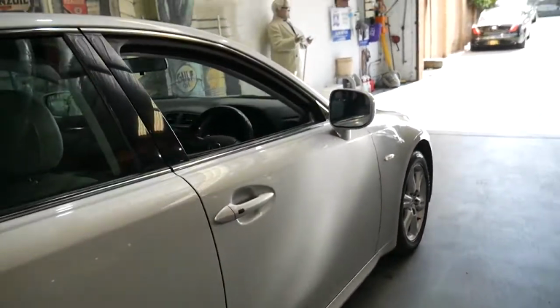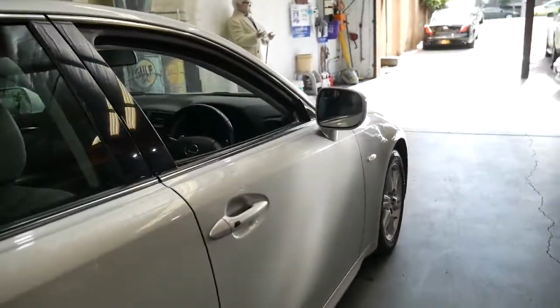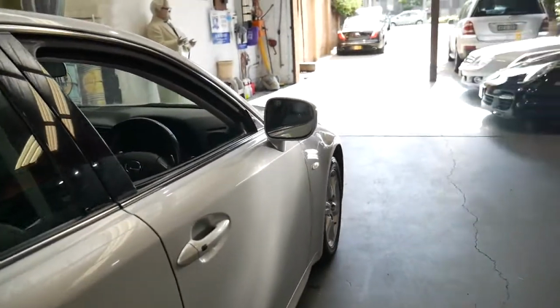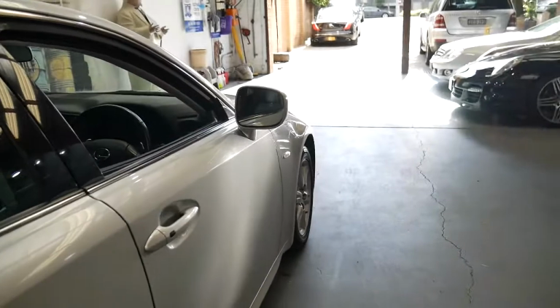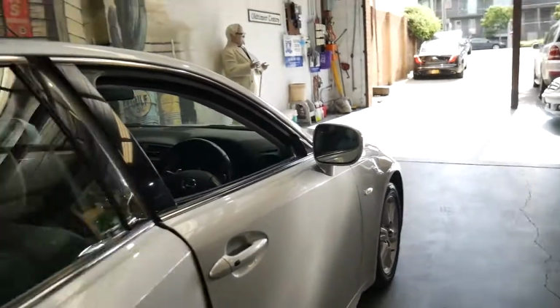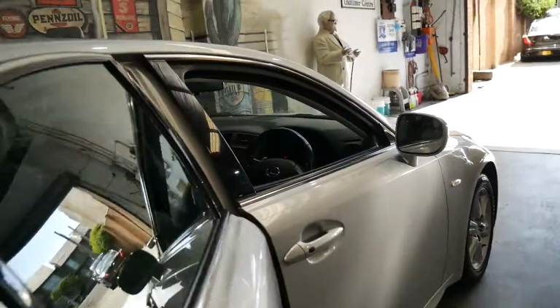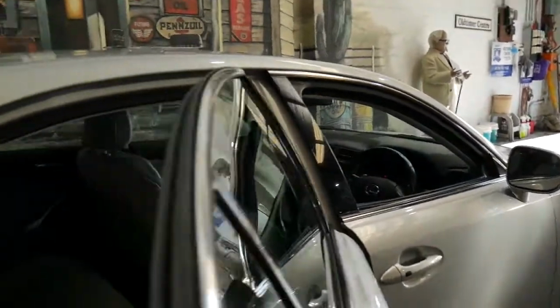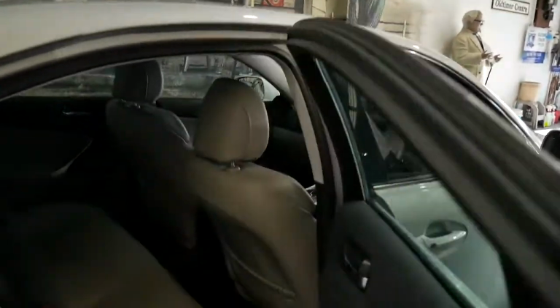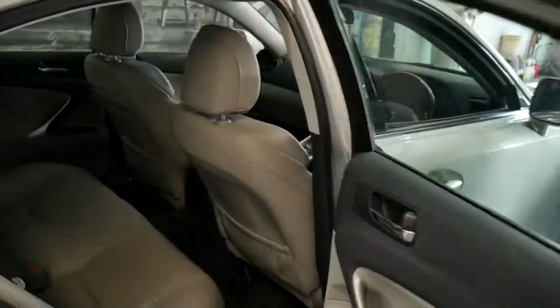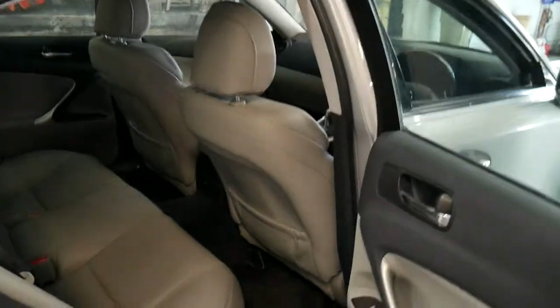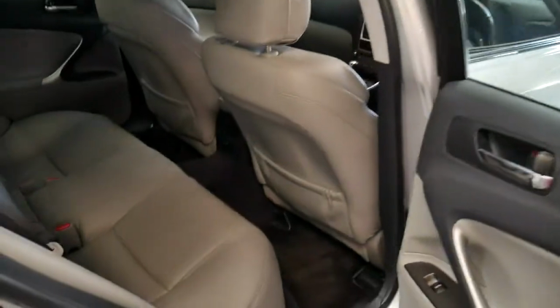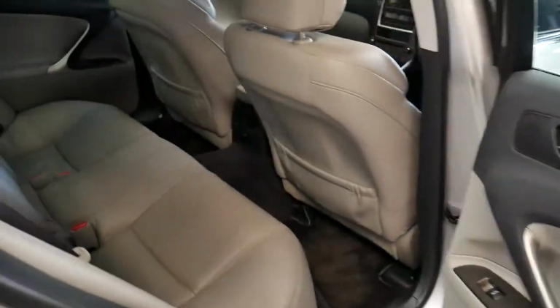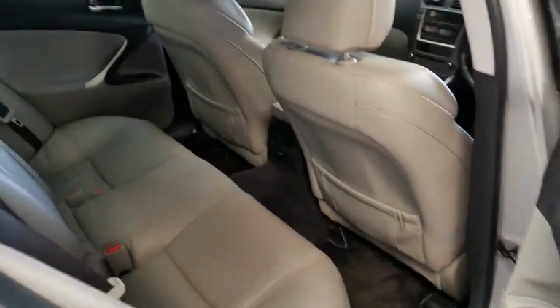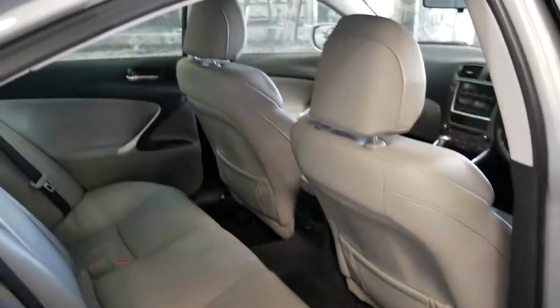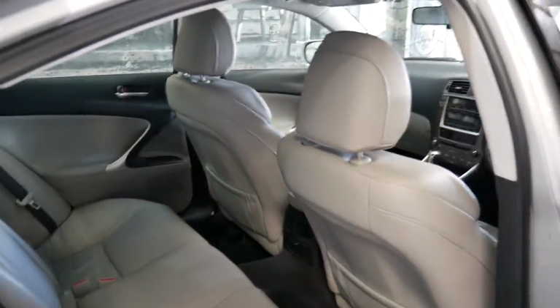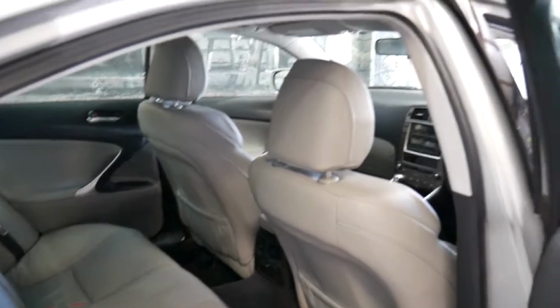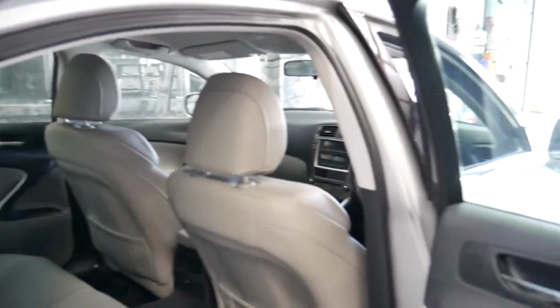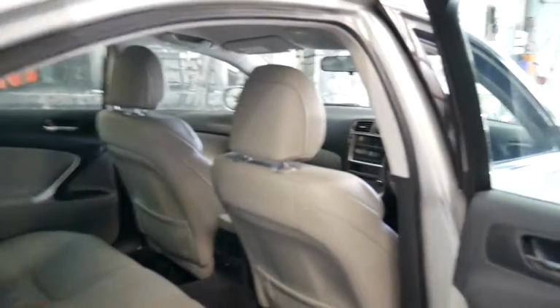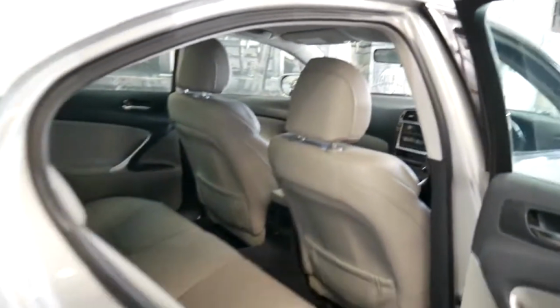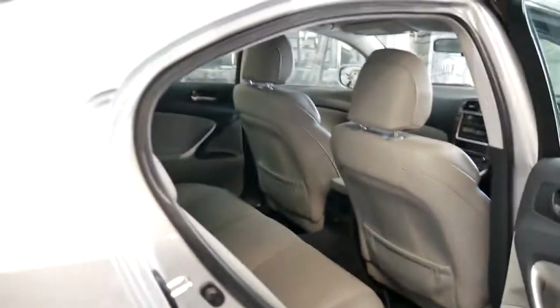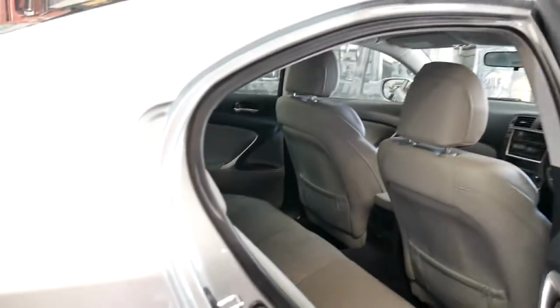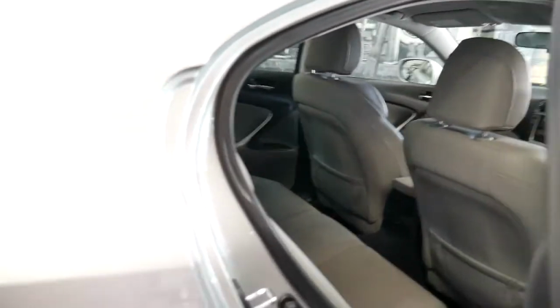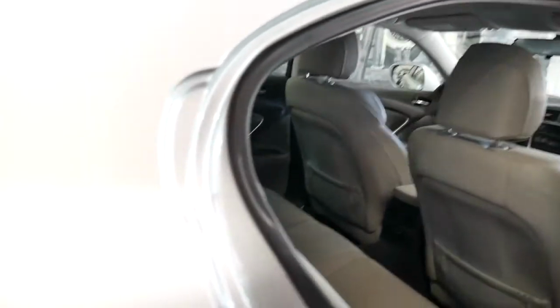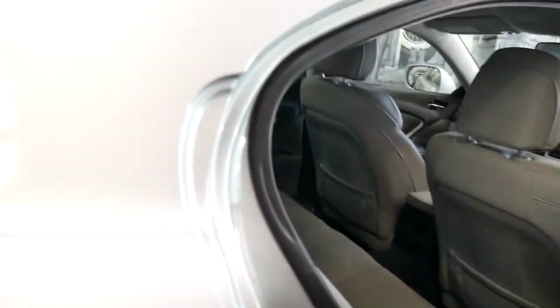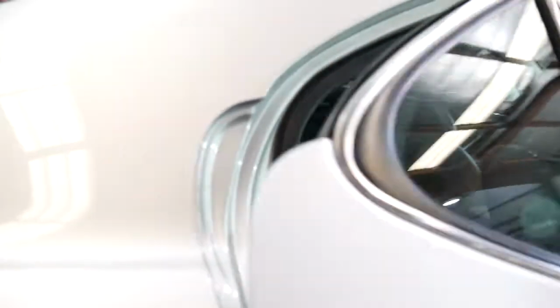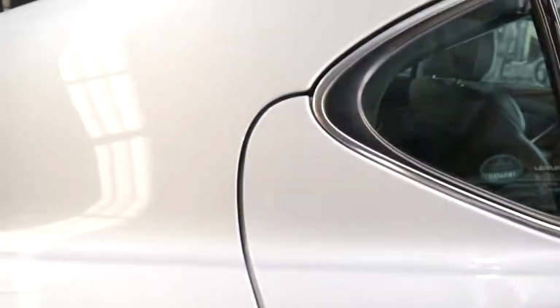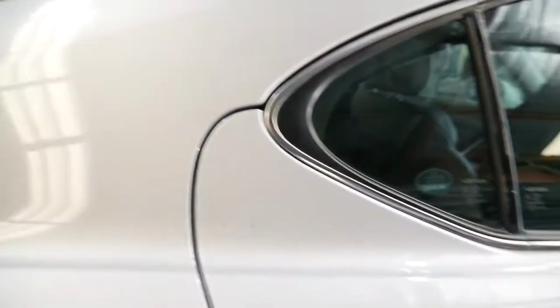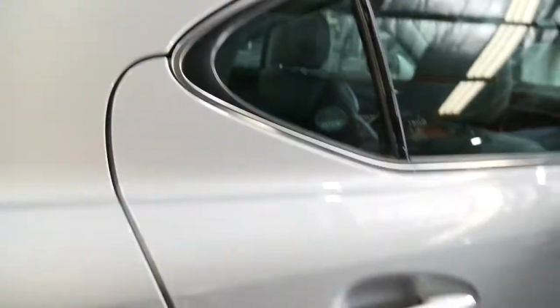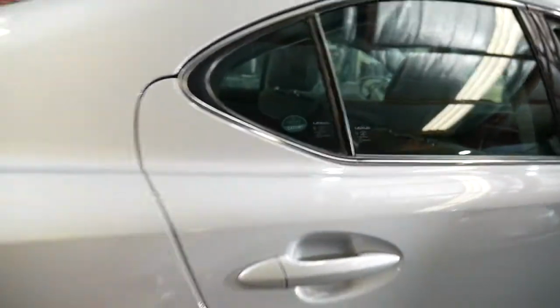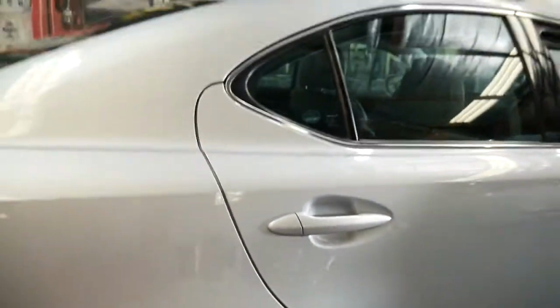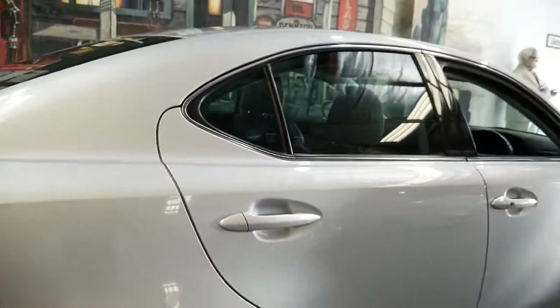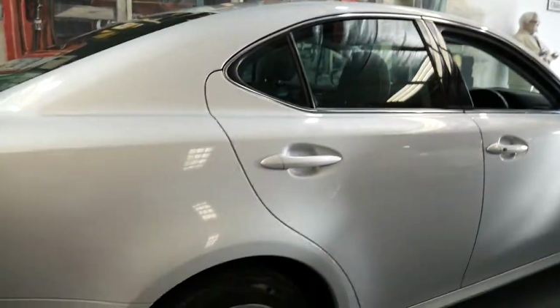The other thing you've got with Lexus is absolute reliability, cheap running costs, and they're good value for money. To be able to get a car like this for around $15,000 is just such good value.